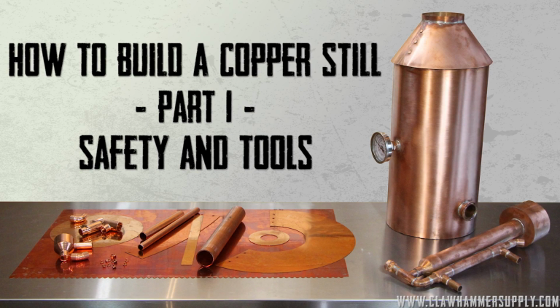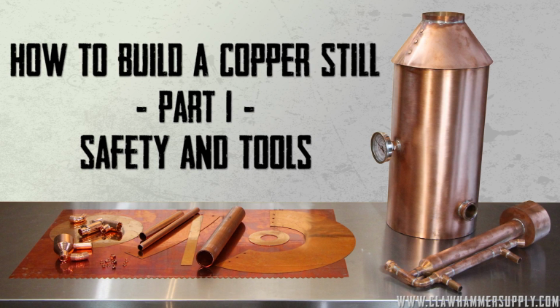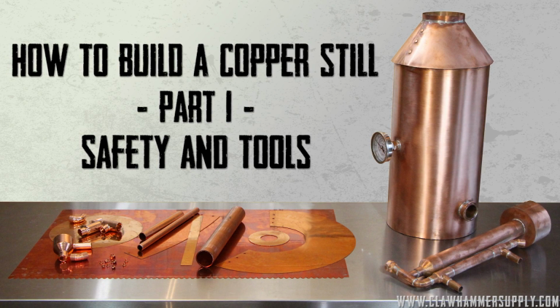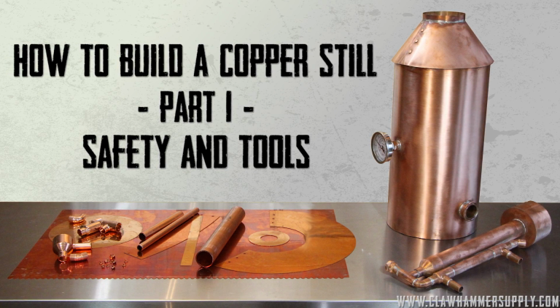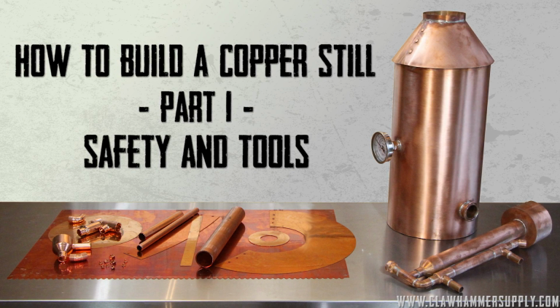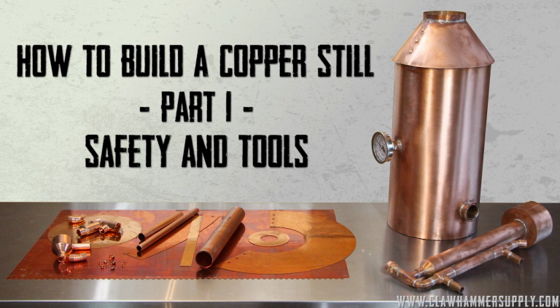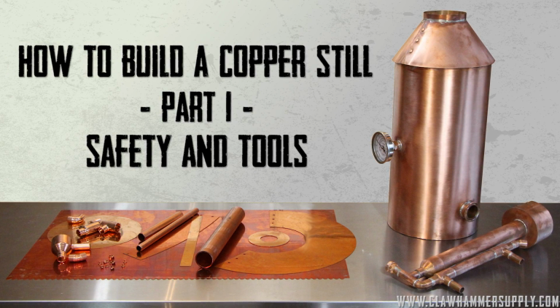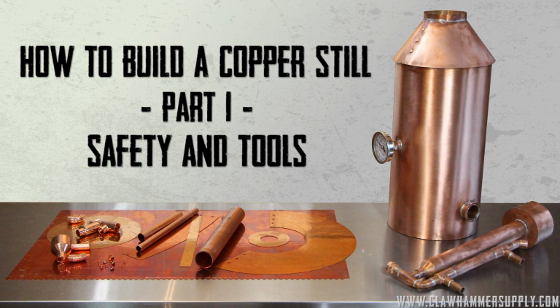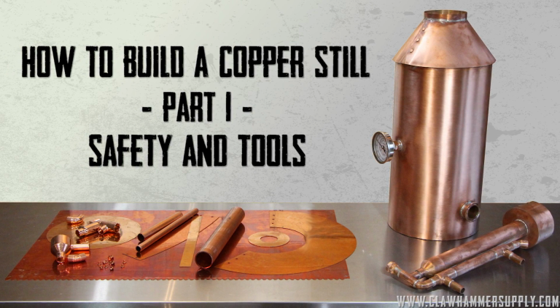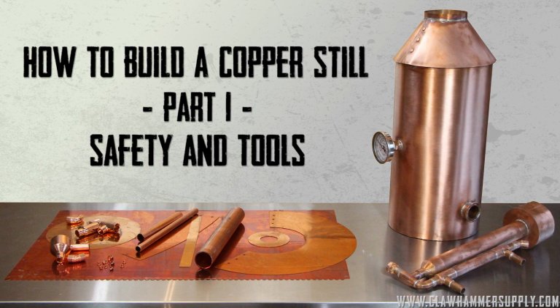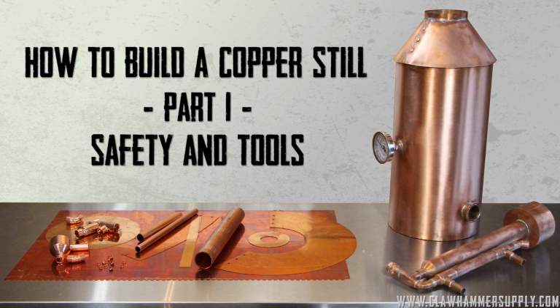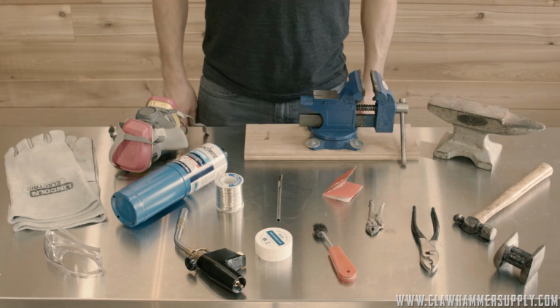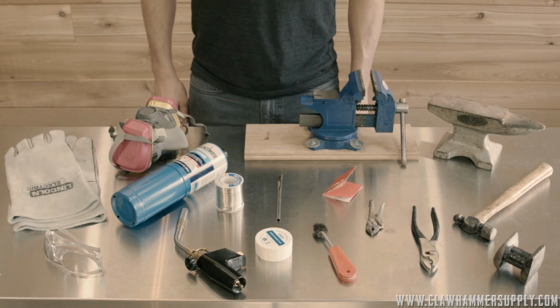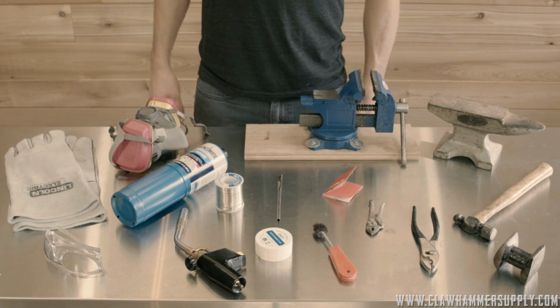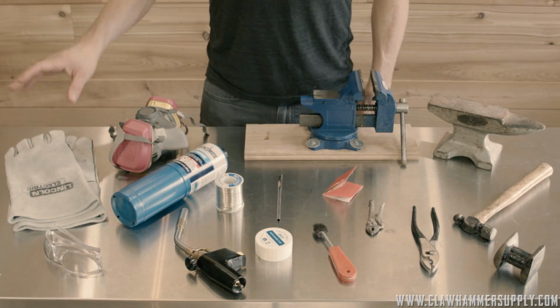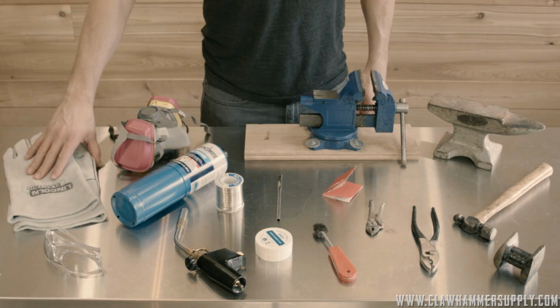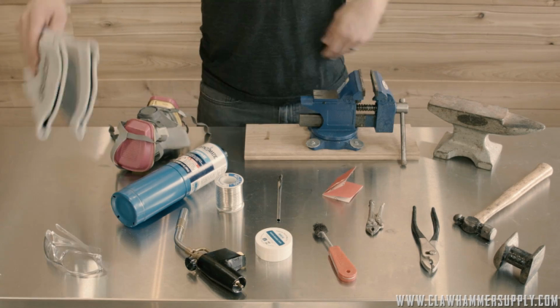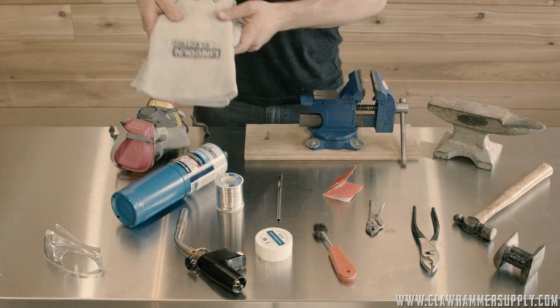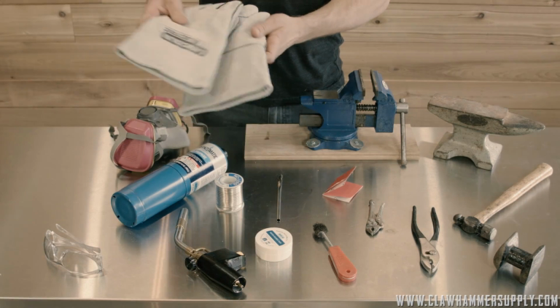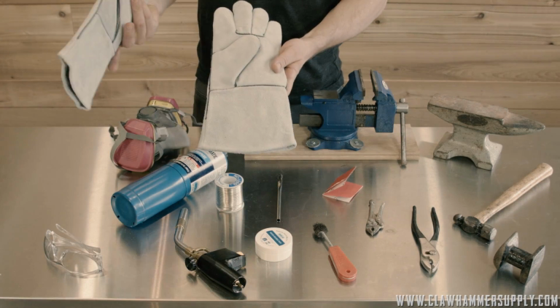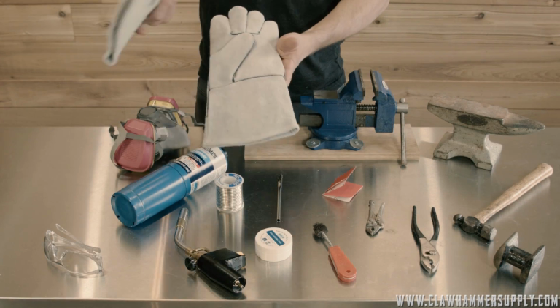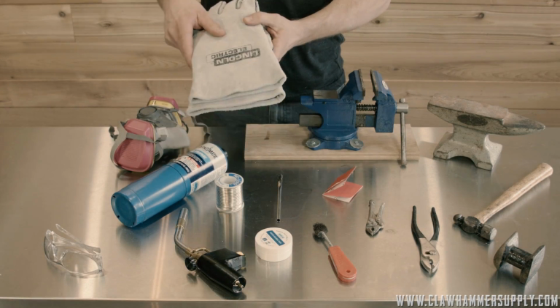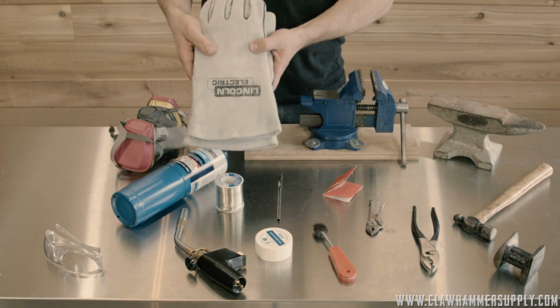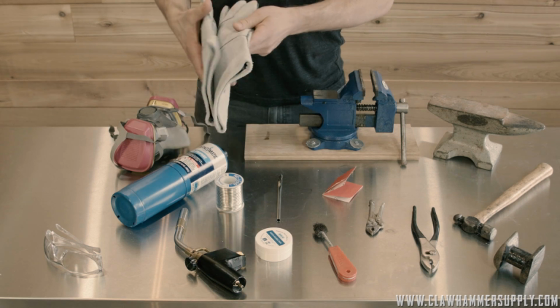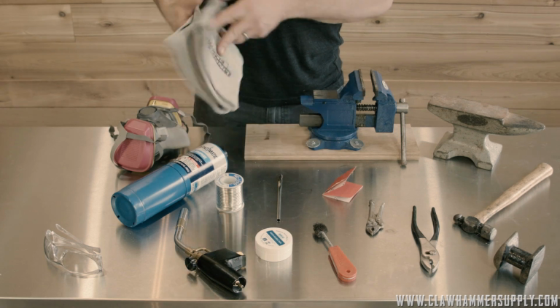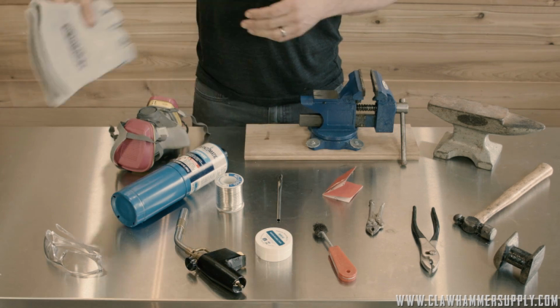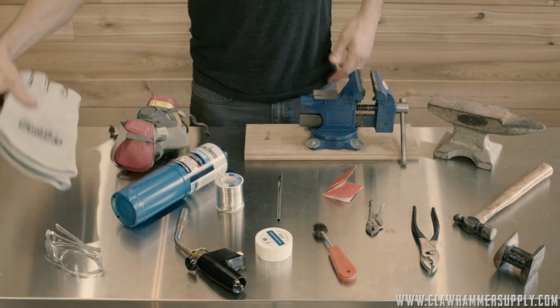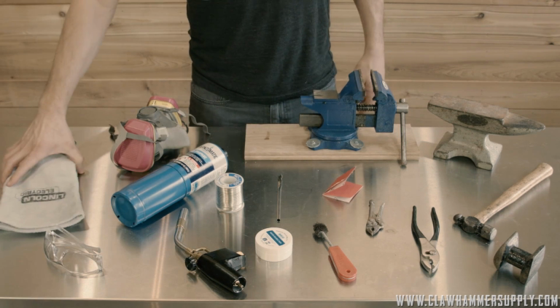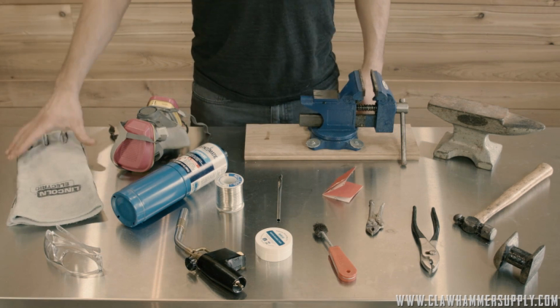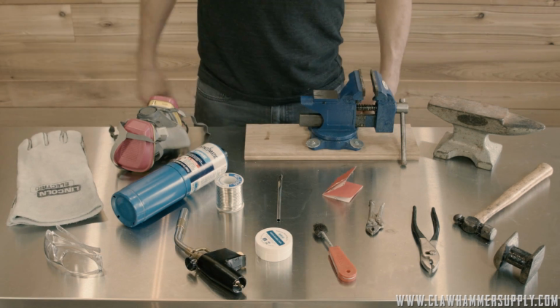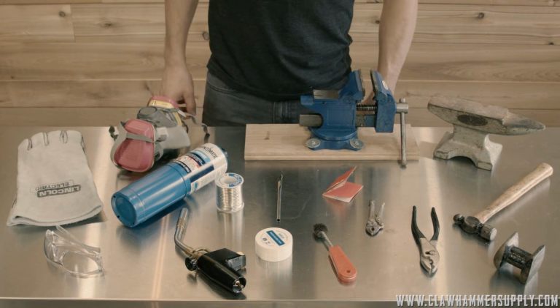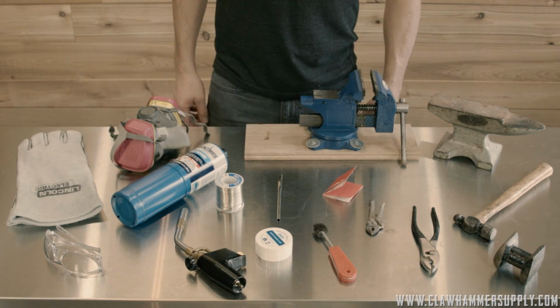How to build a copper still, part one: safety and tools. You'll need a pair of safety gloves. I'm using heavy duty welding gloves. This will keep your hands safe when you're soldering and handling the copper still parts.